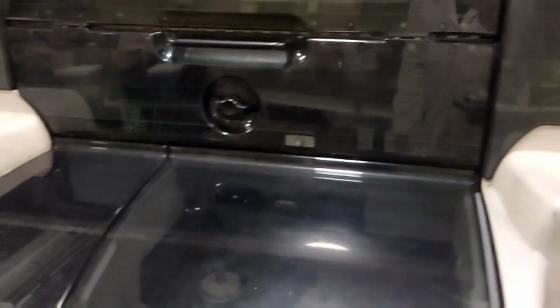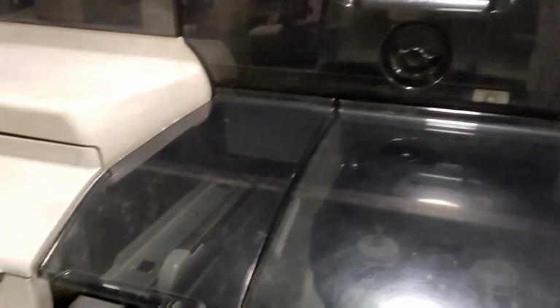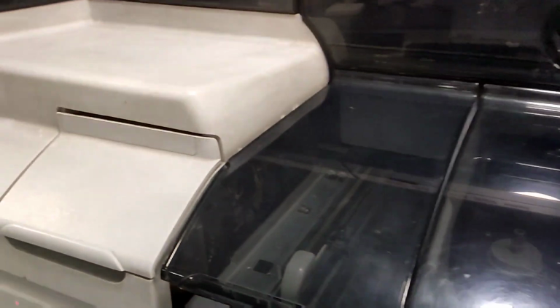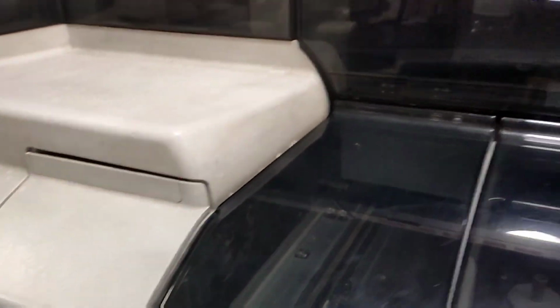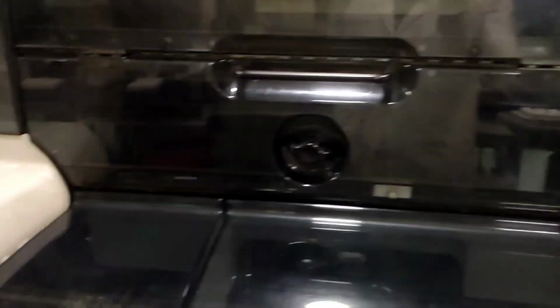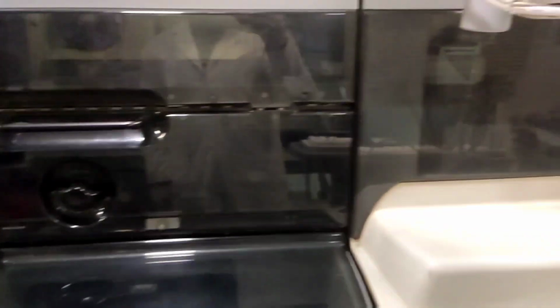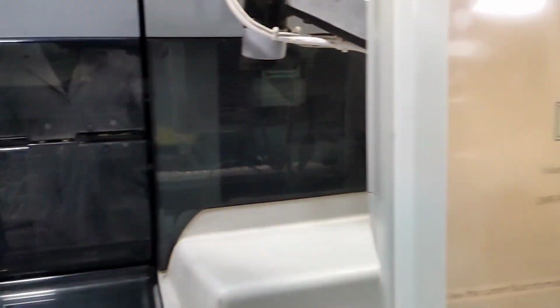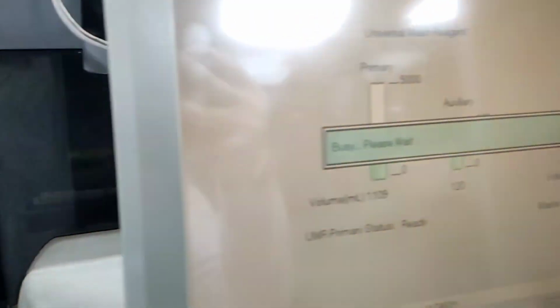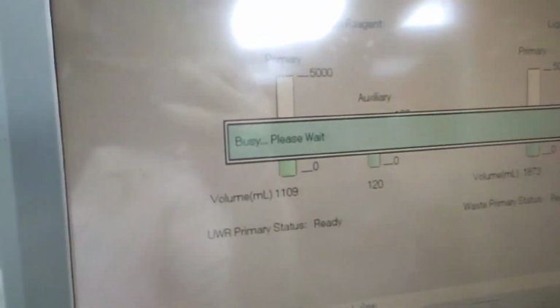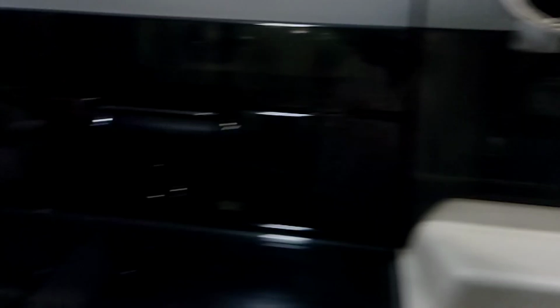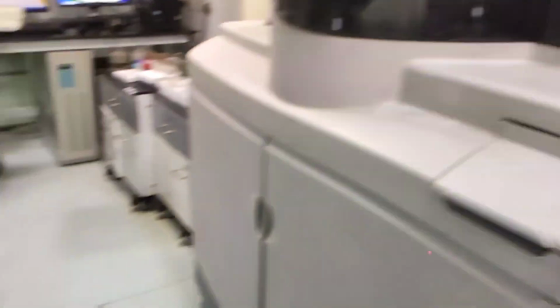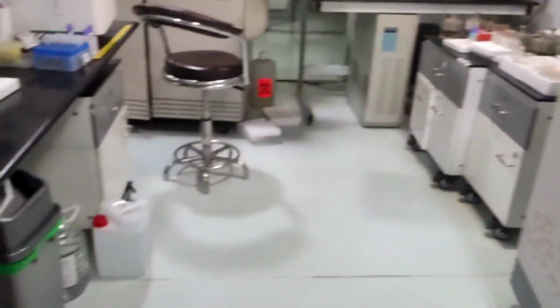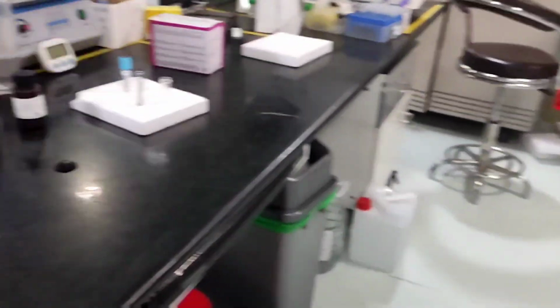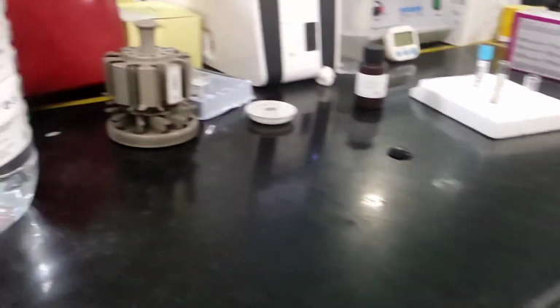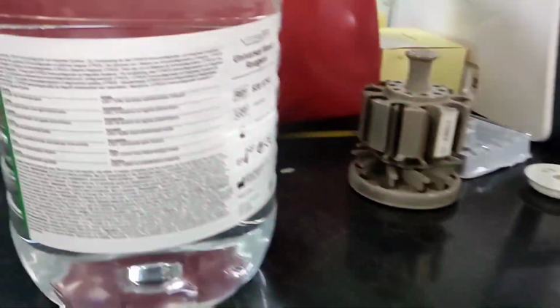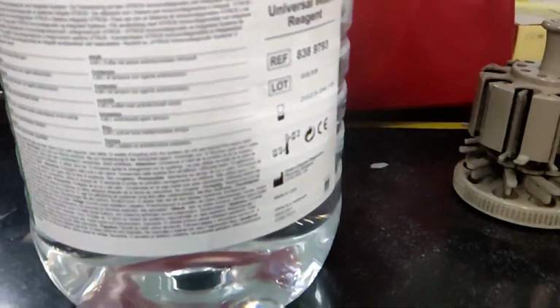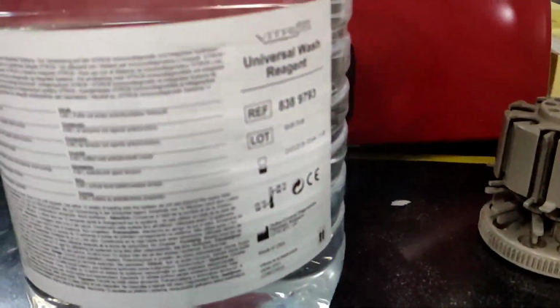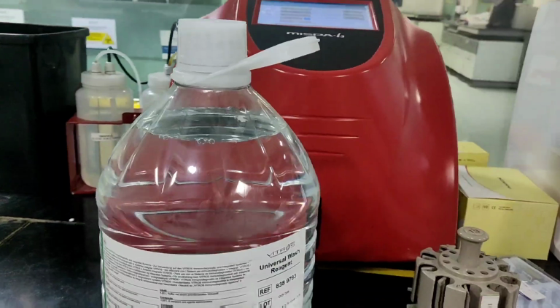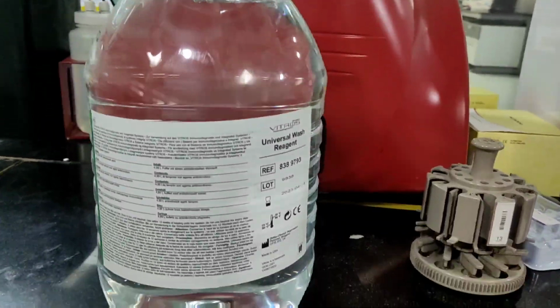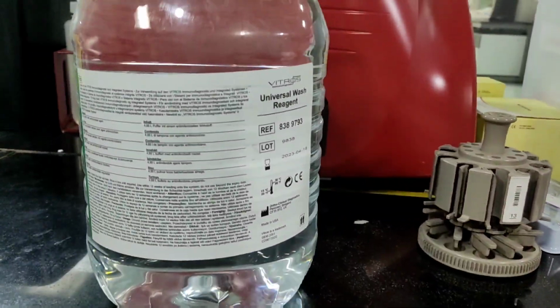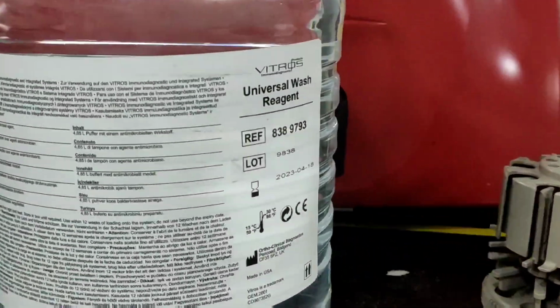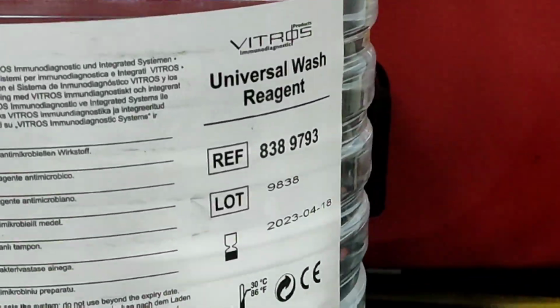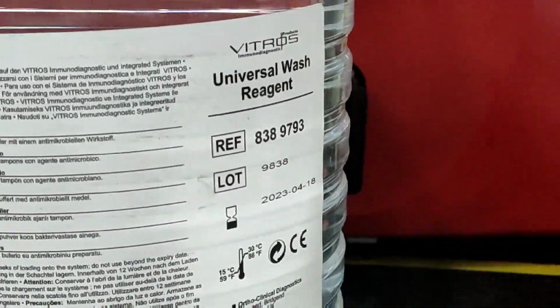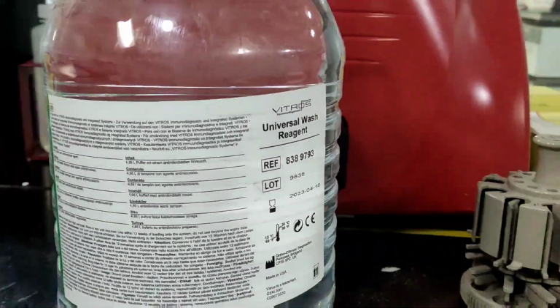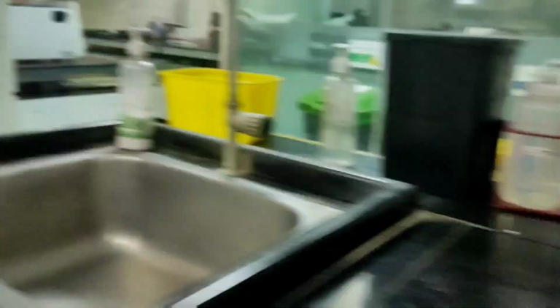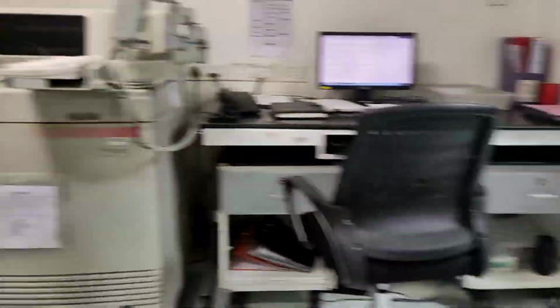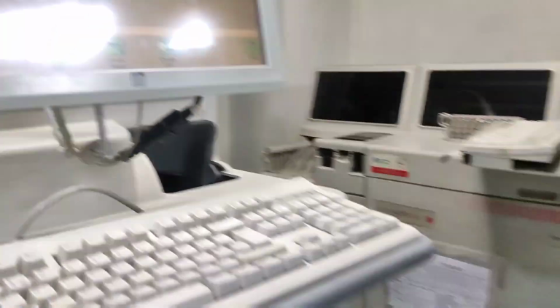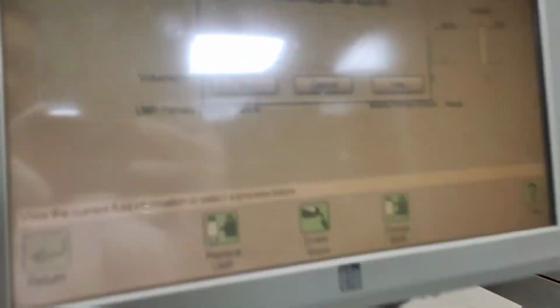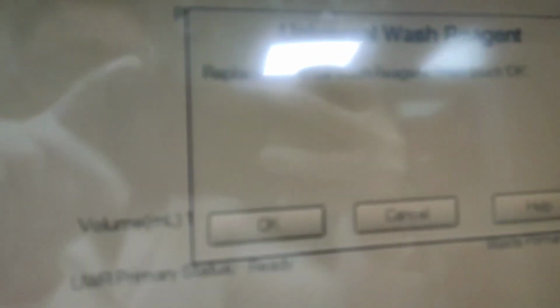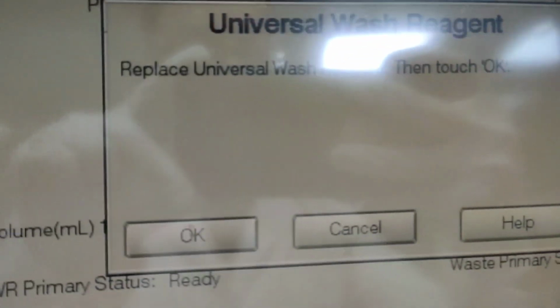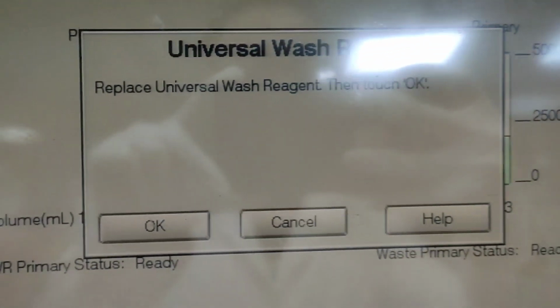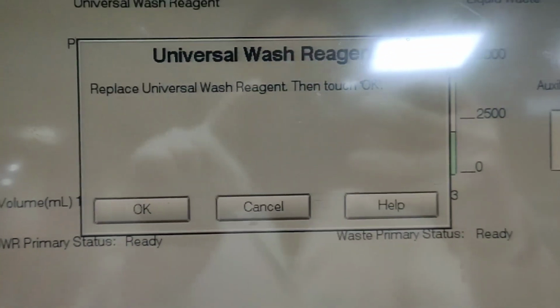The machine will take some time to maintain its internal pressure by turning off the compressor itself. This is the new universal wash reagent which we are going to replace. The machine says 'Replace universal wash reagent, then touch OK'.